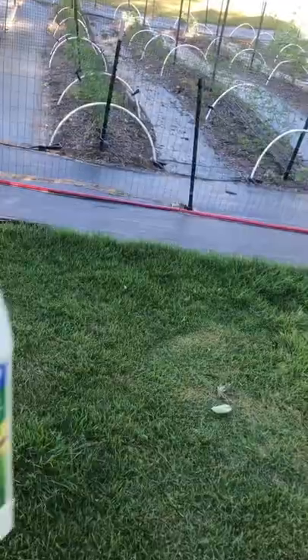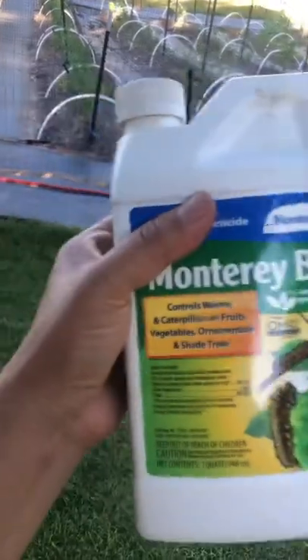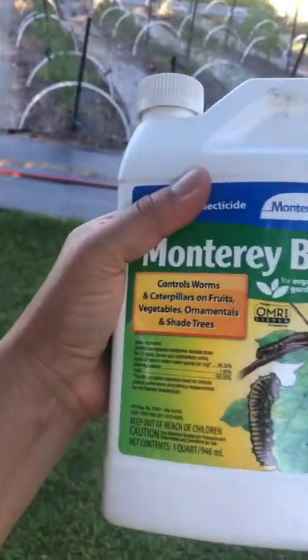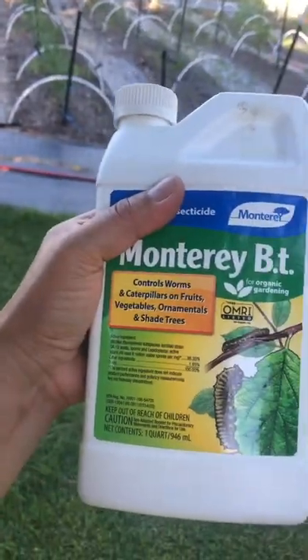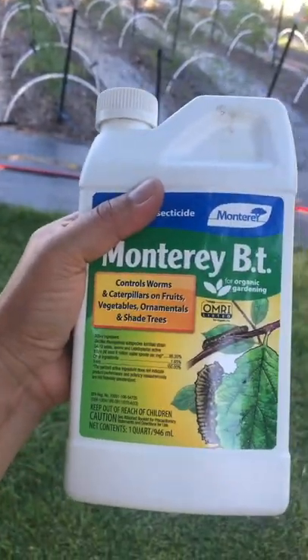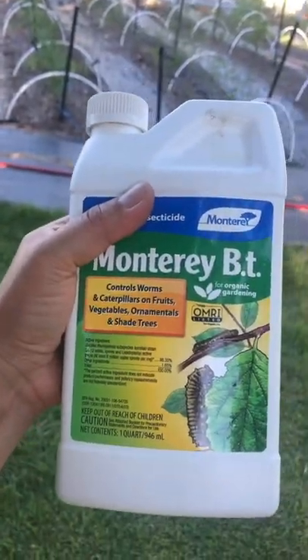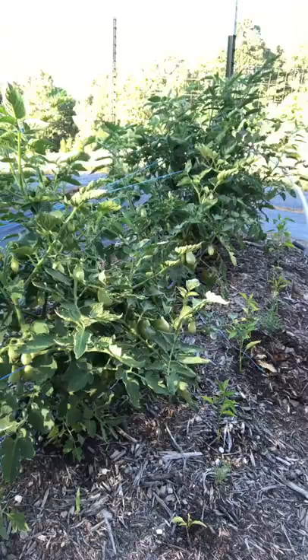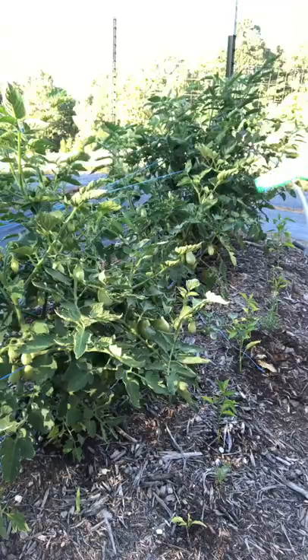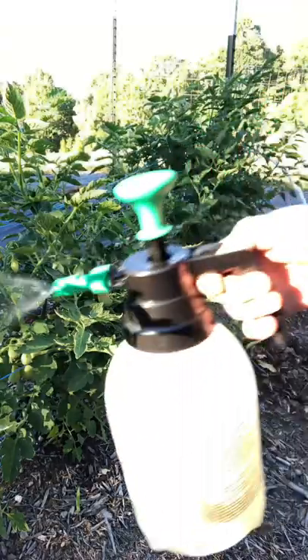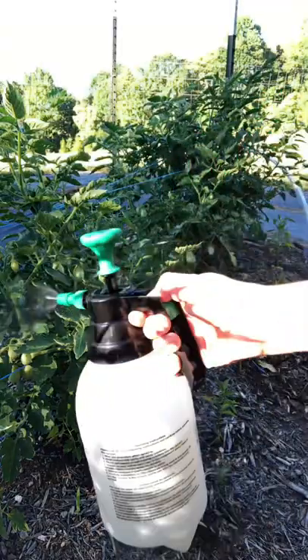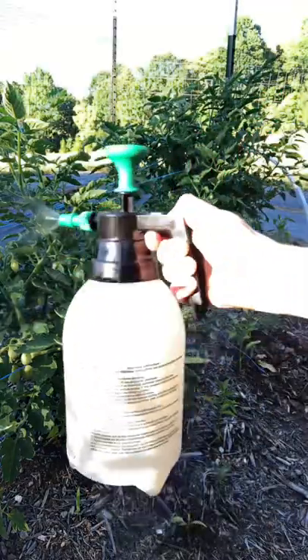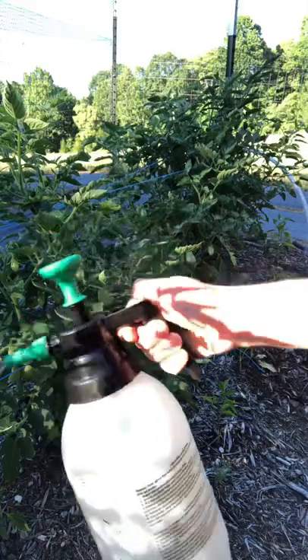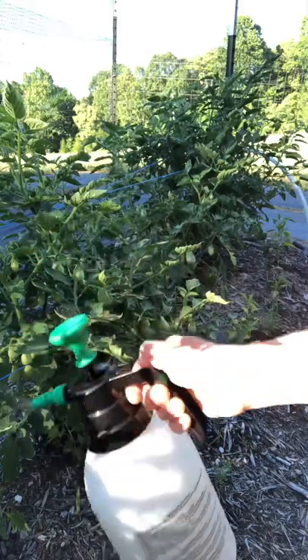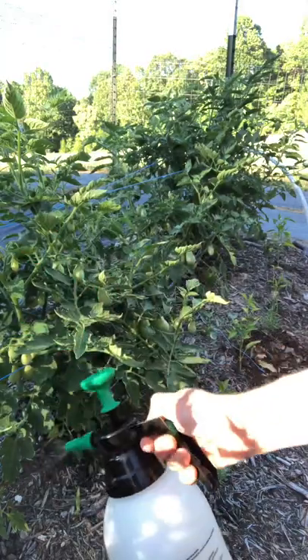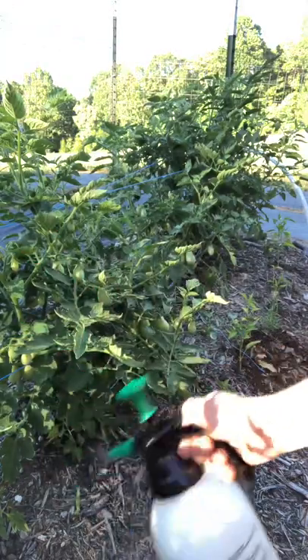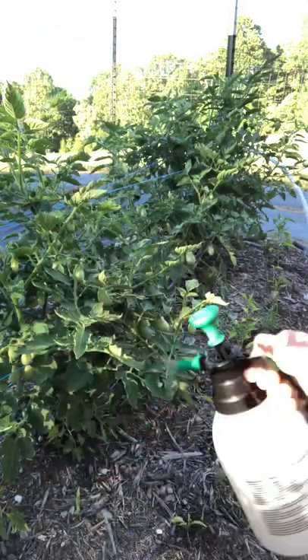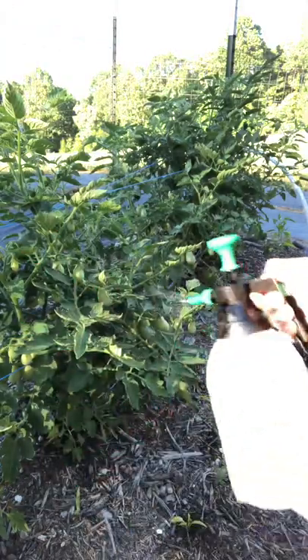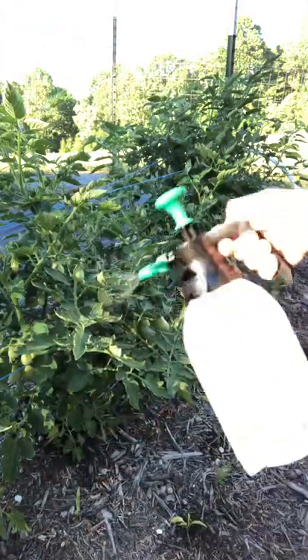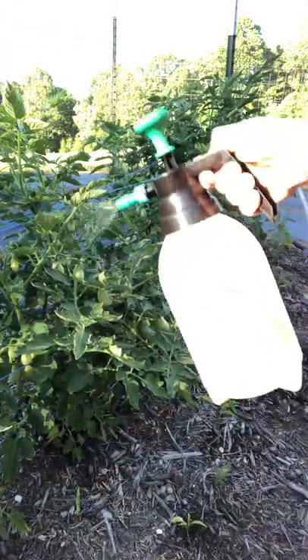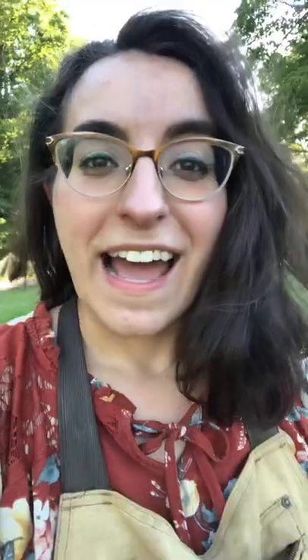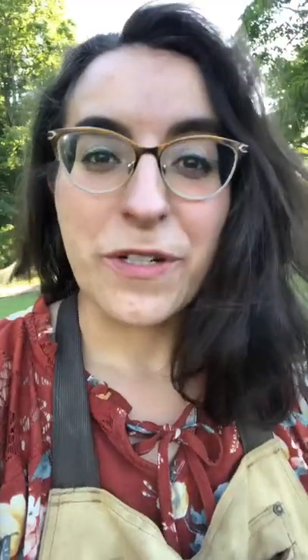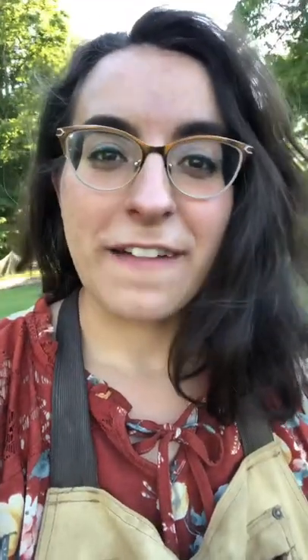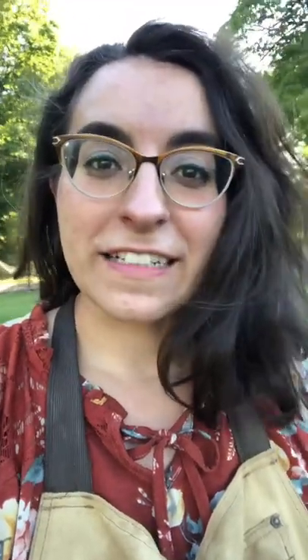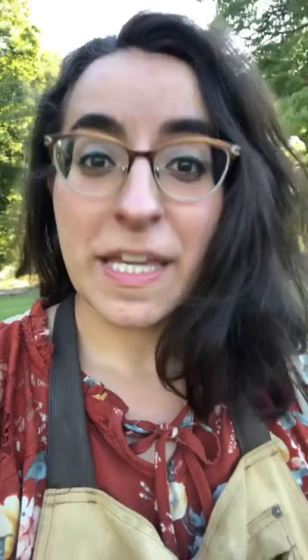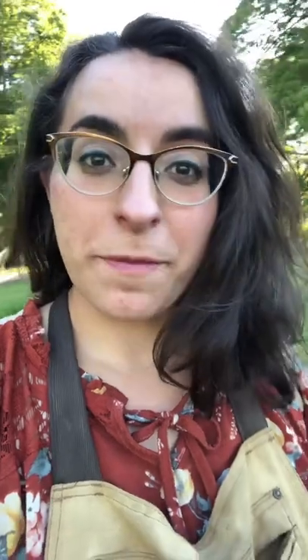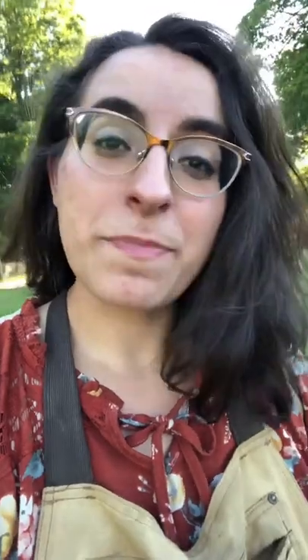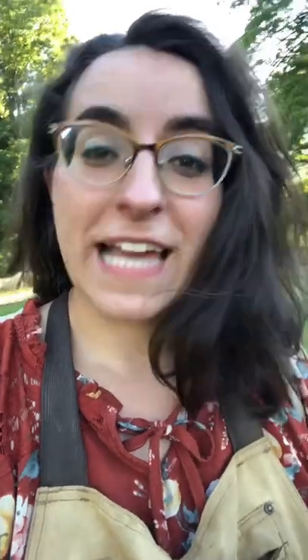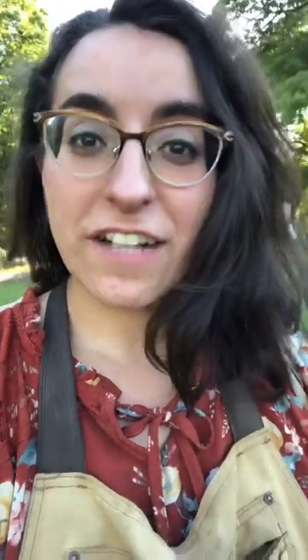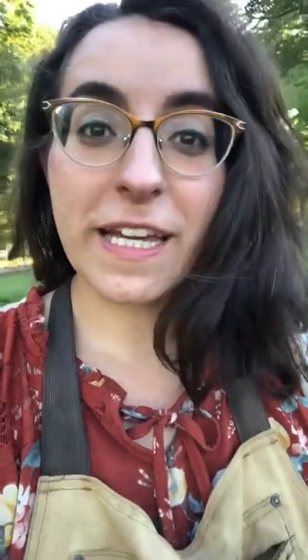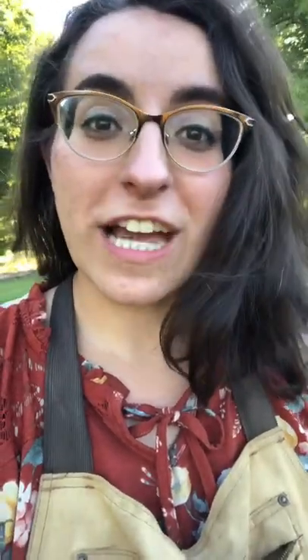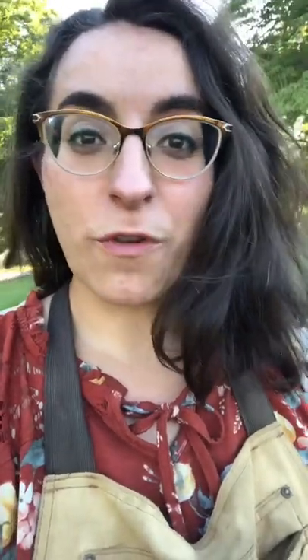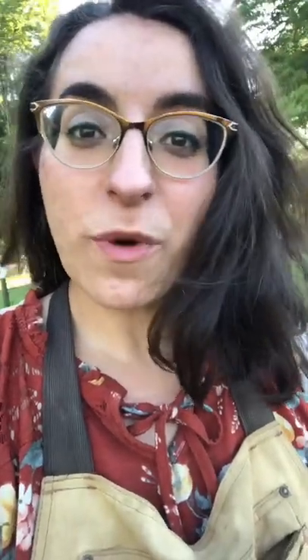So I'm trying out BT for the first time. I've been using it for a month now, spraying weekly. I have not noticed a single hornworm, and I like the fact that it doesn't keep away the bees, because it has to actually be ingested for it to work.